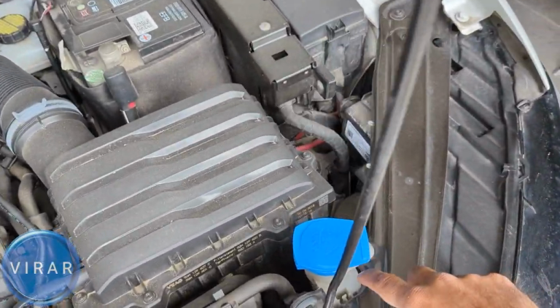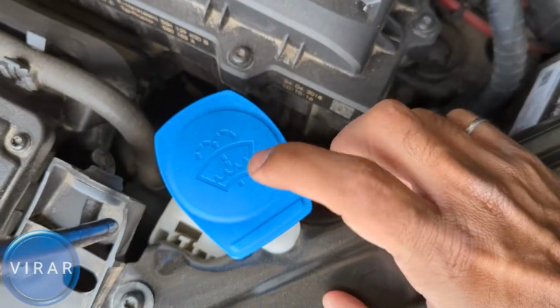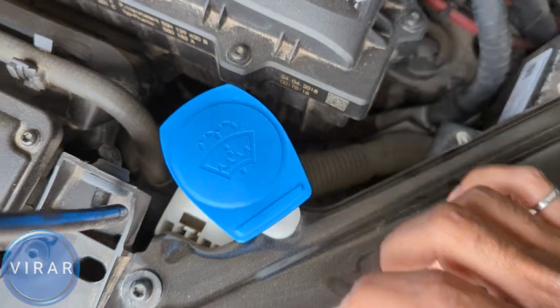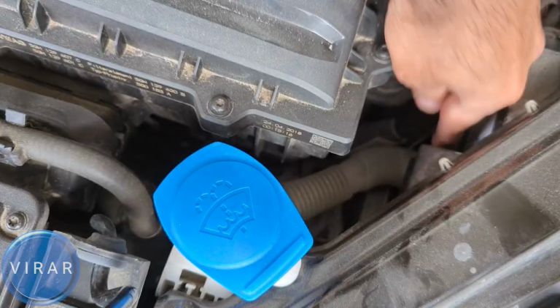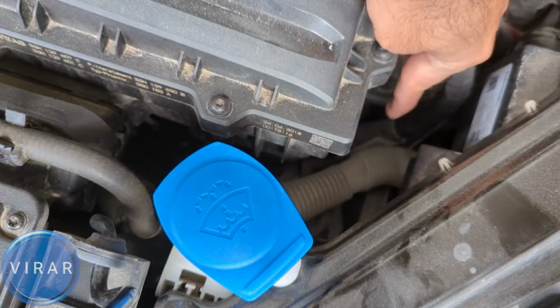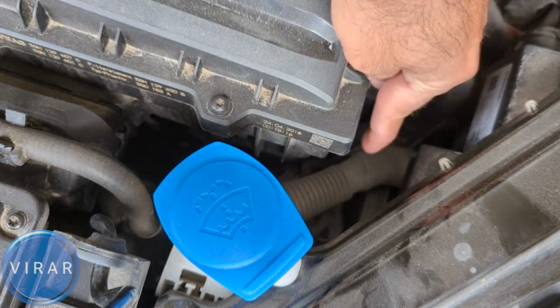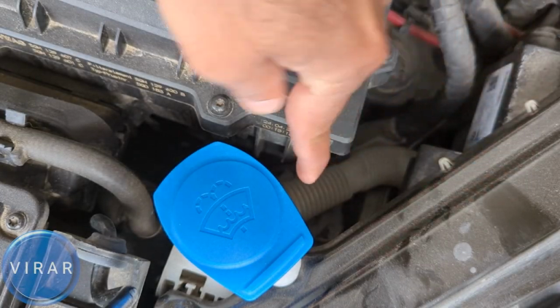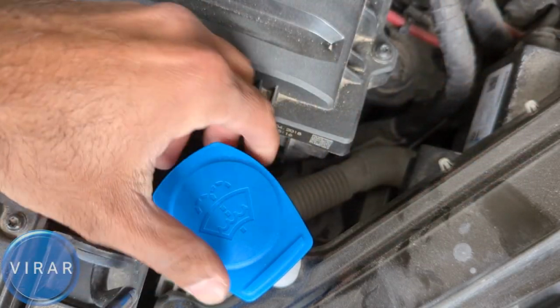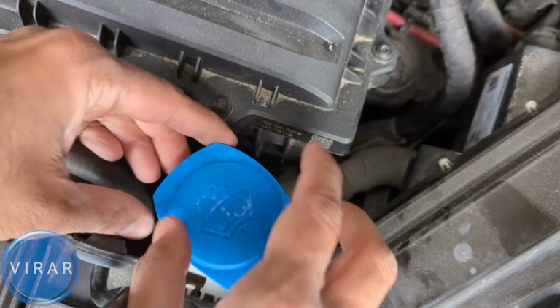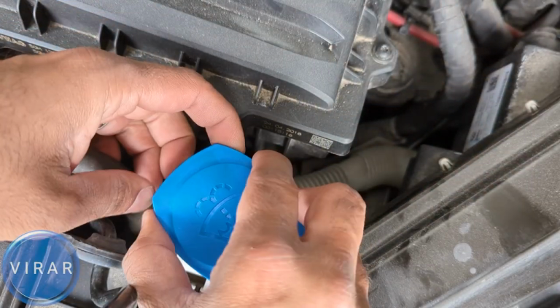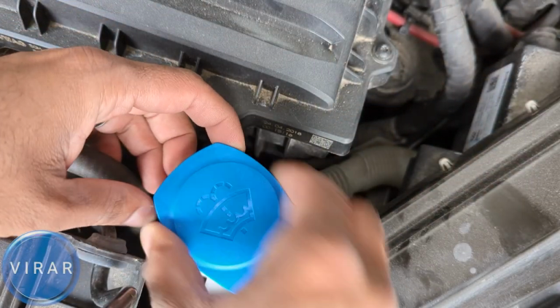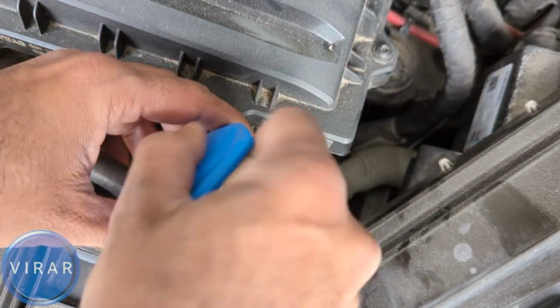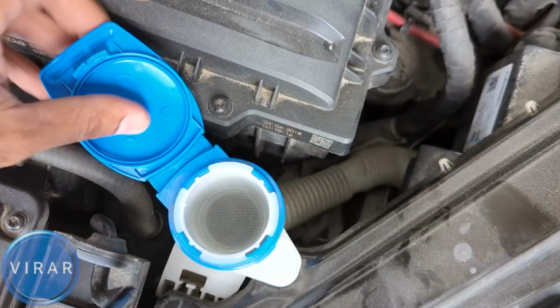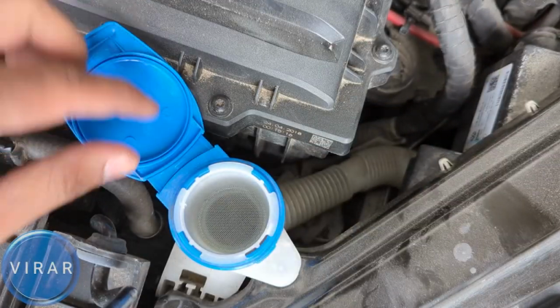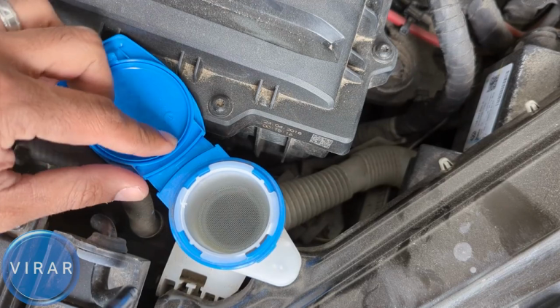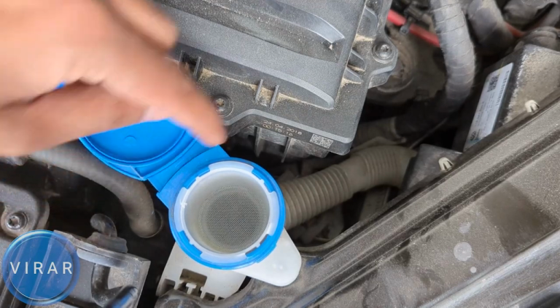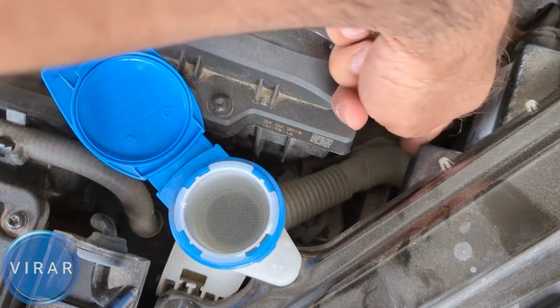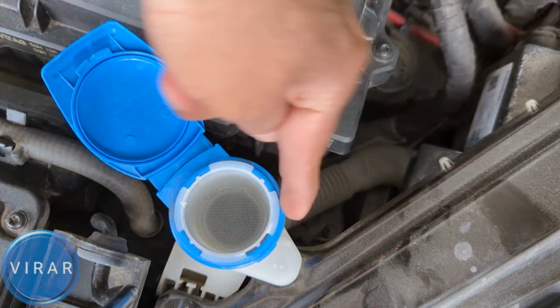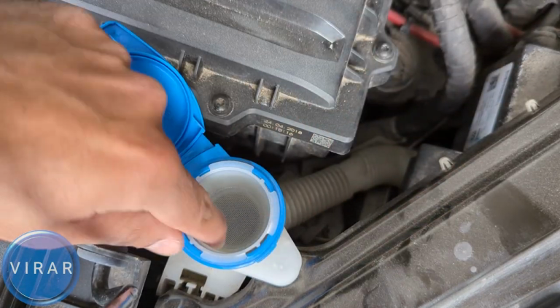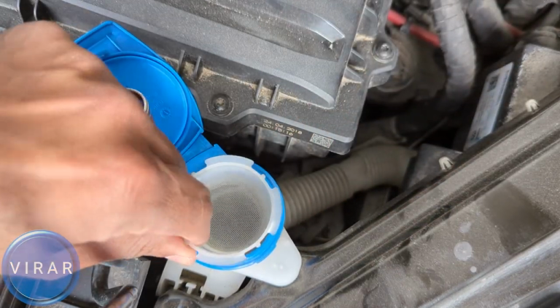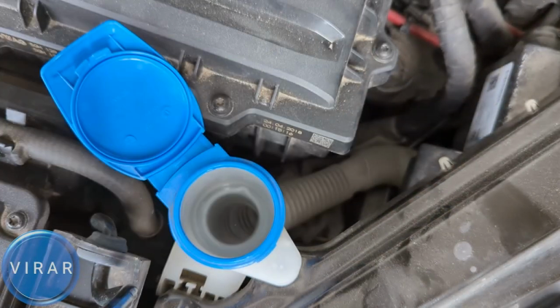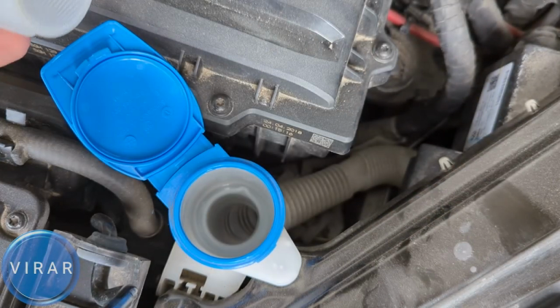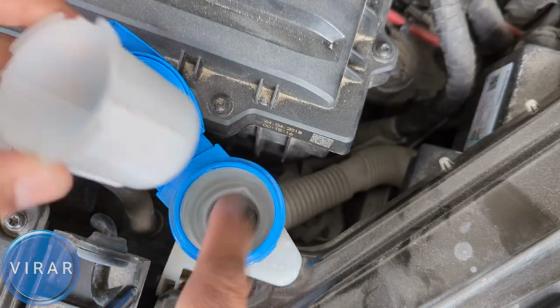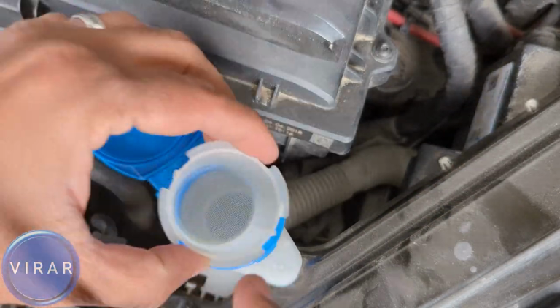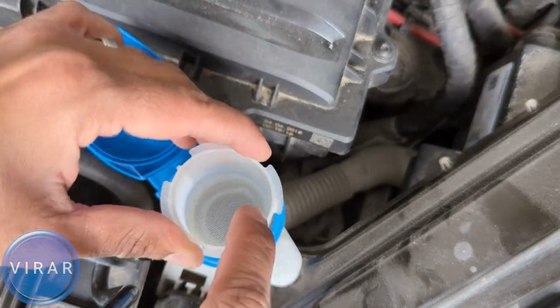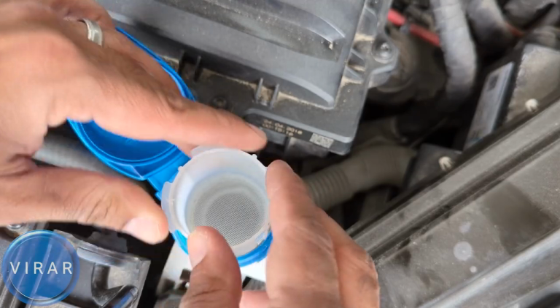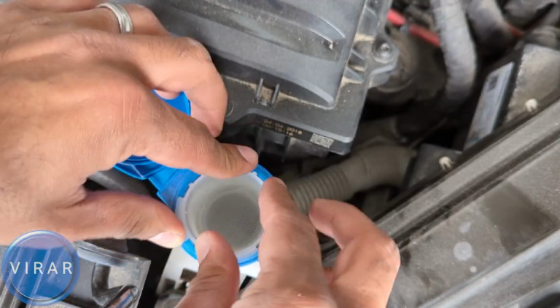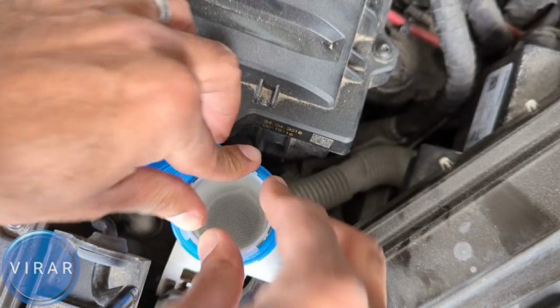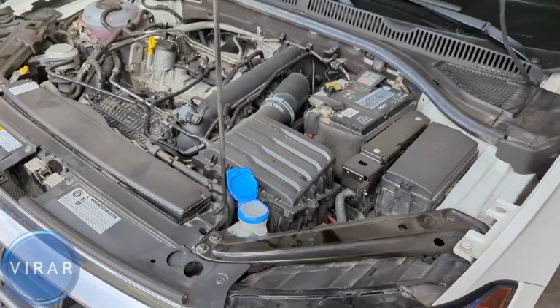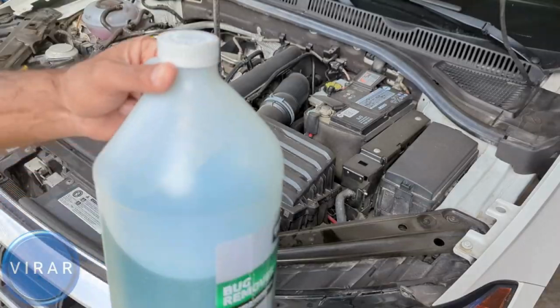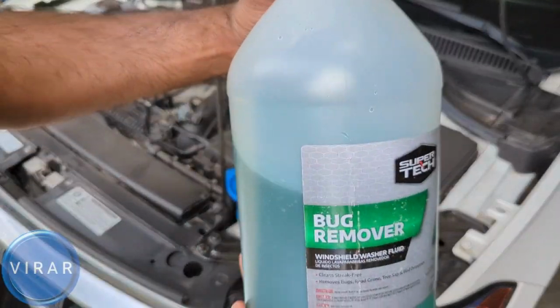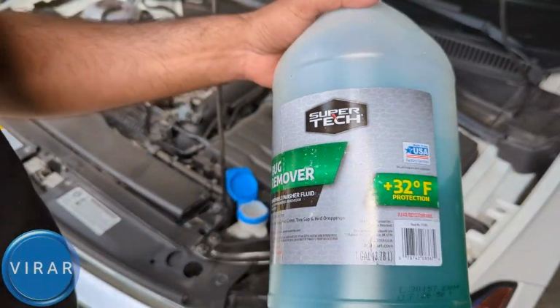Now once the hood is open, right there the blue cap — that's where the windshield washer fluid goes. See that tube? That's where you see the fluid level rise. Open up the blue cap and that's where the fluid goes in. You can take off the screen filter if you want, or you can leave it in — up to you, I would just leave it in there.